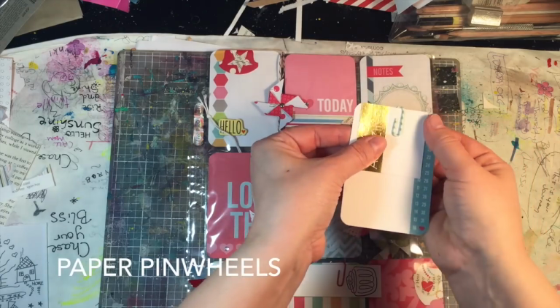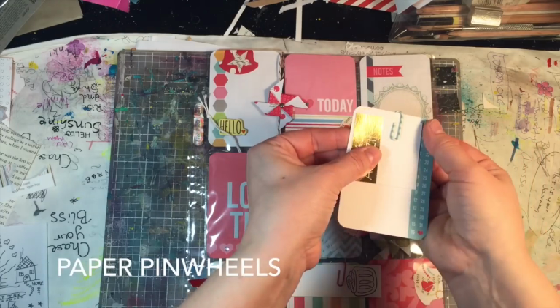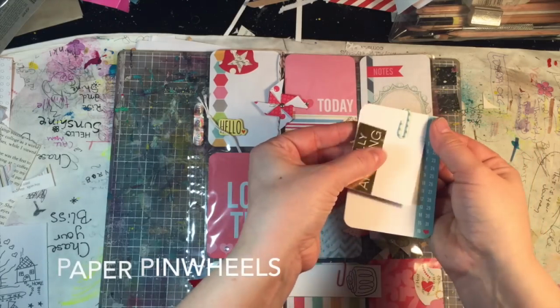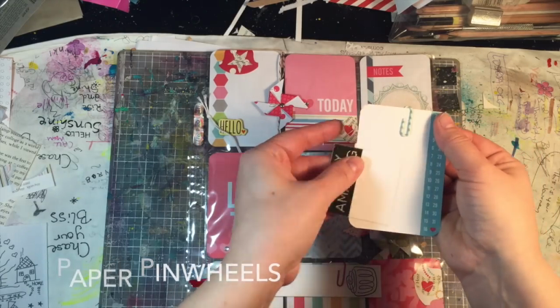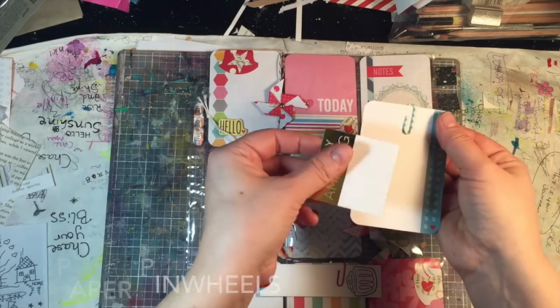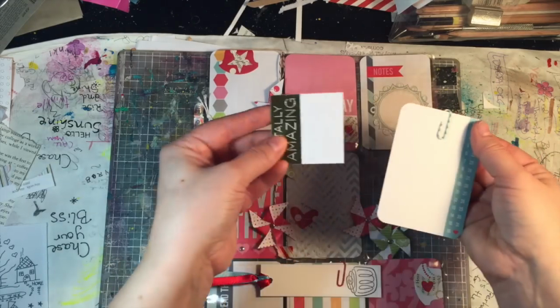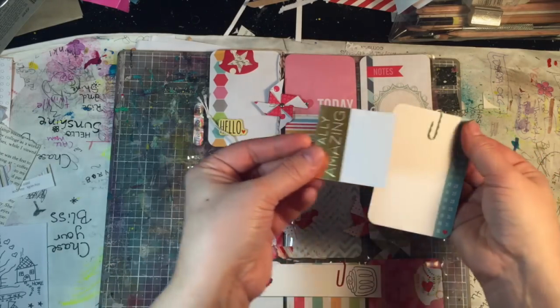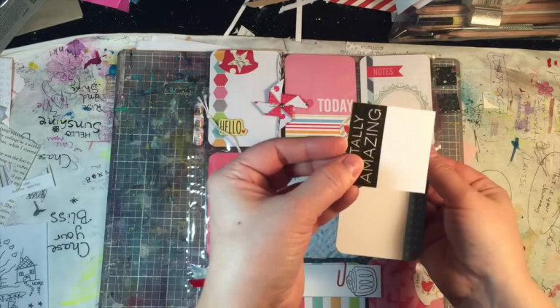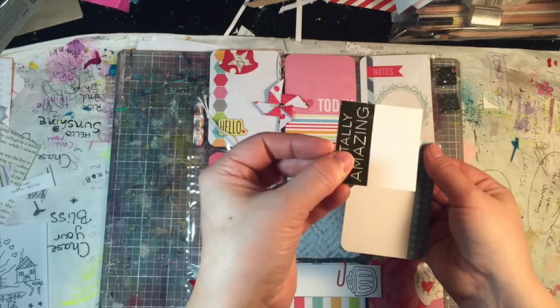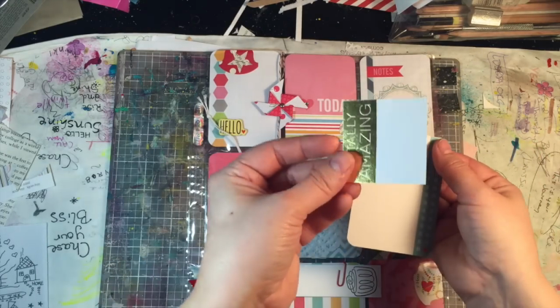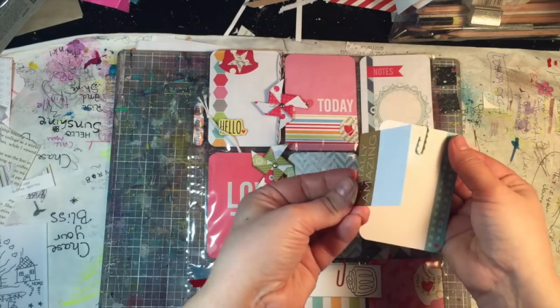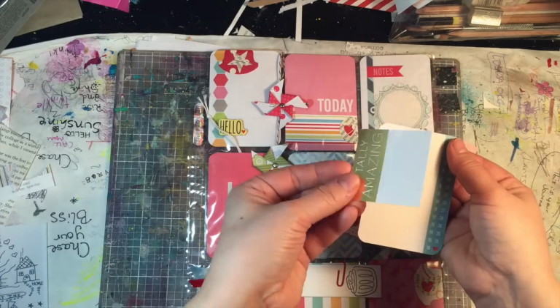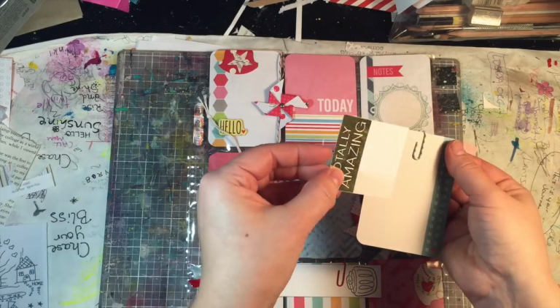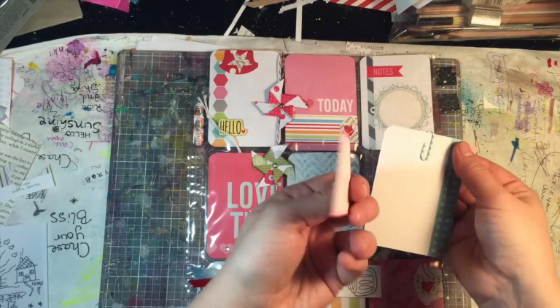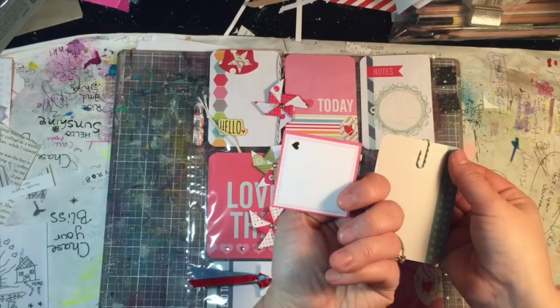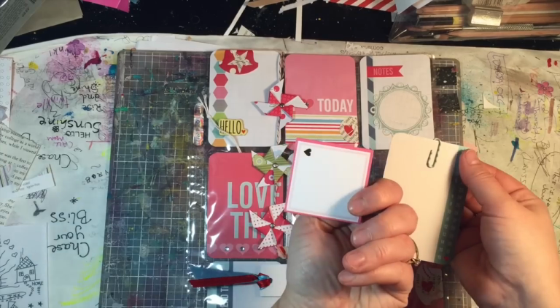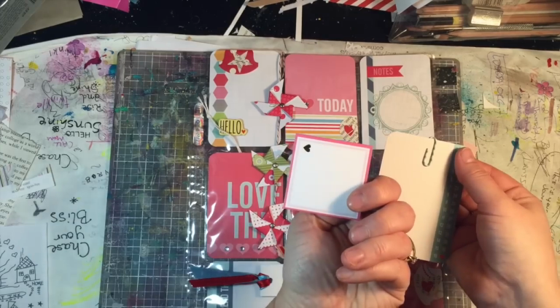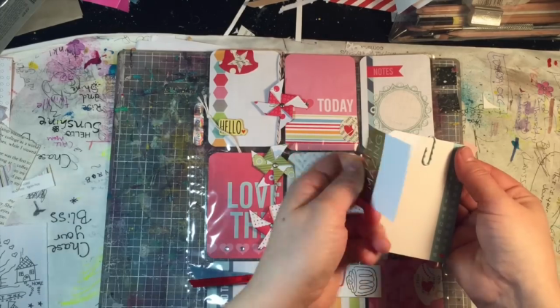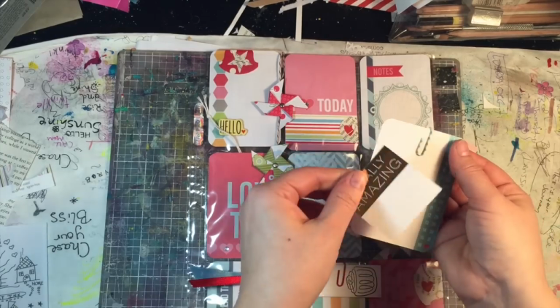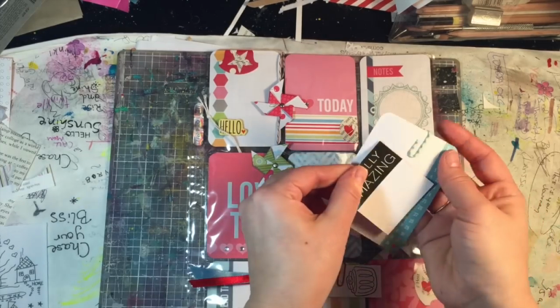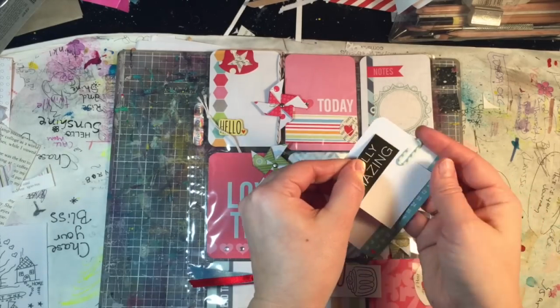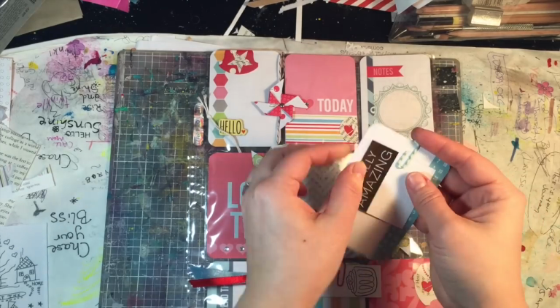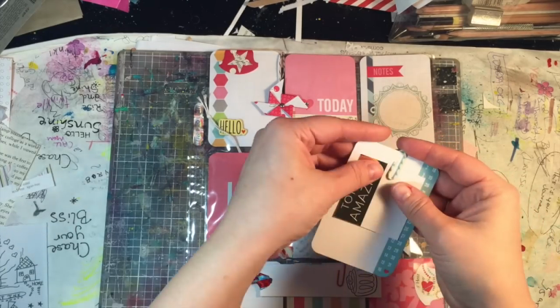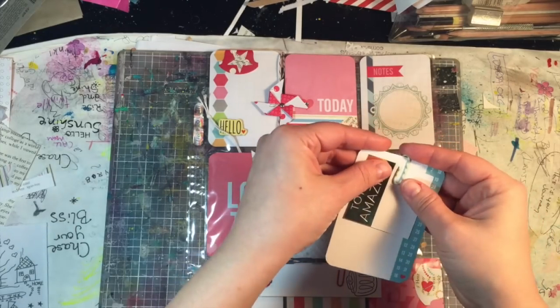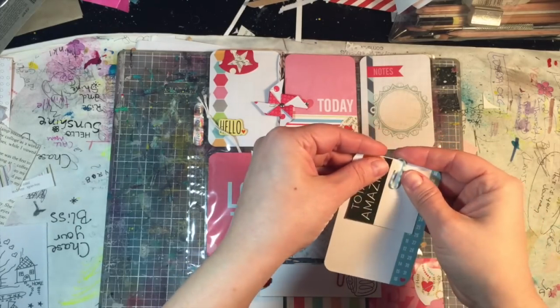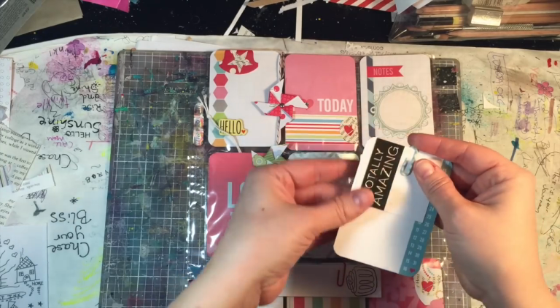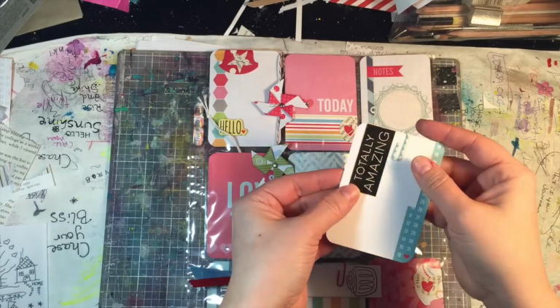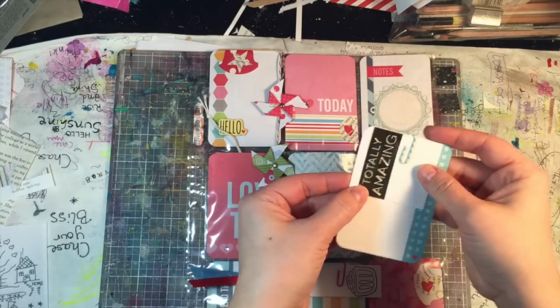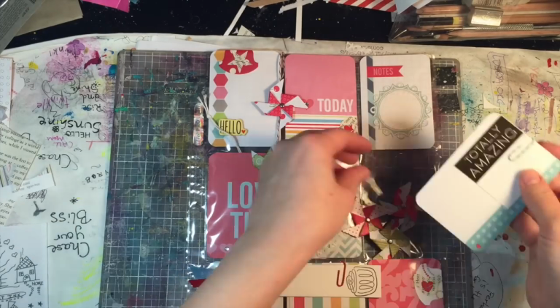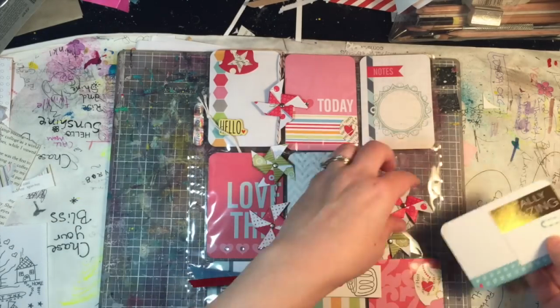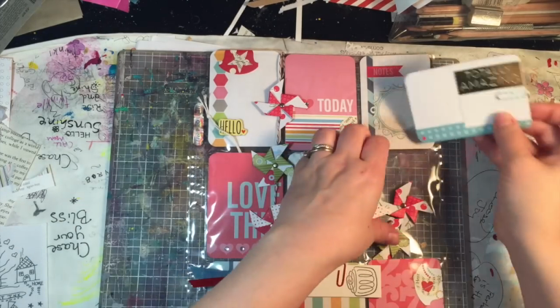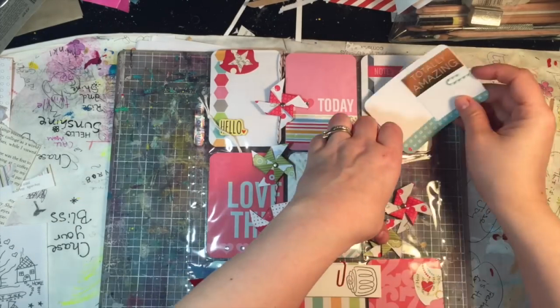In this pocket we have some extra pinwheels - those are adorable - a card paper clip, and then a Heidi Swapp card that's double-sided. I liked the 'totally amazing' side.